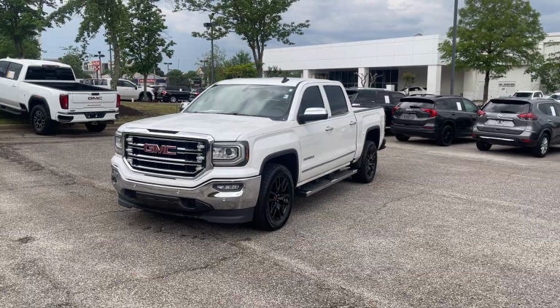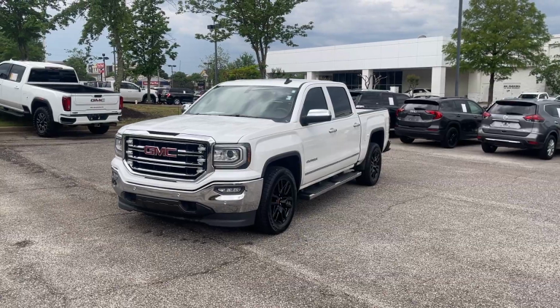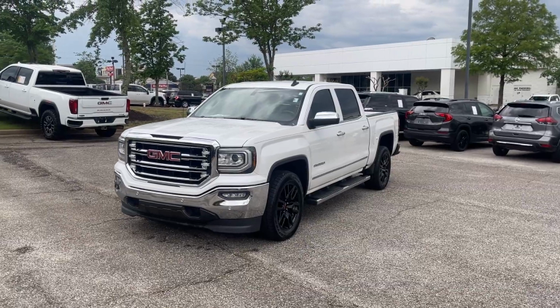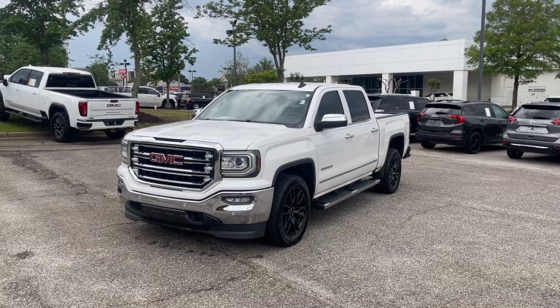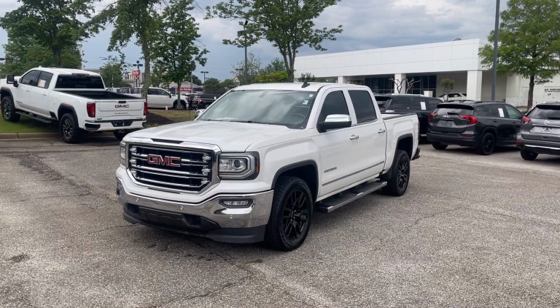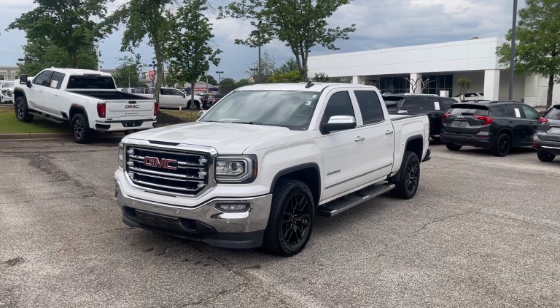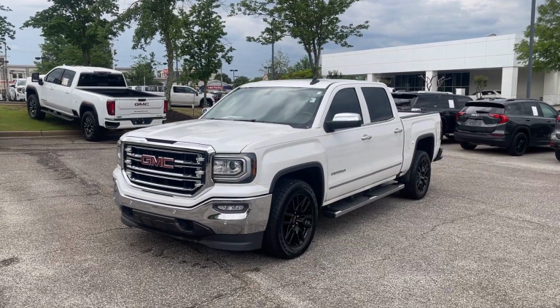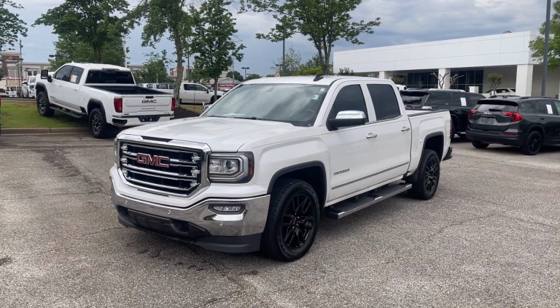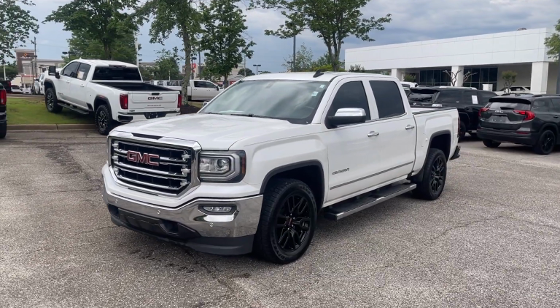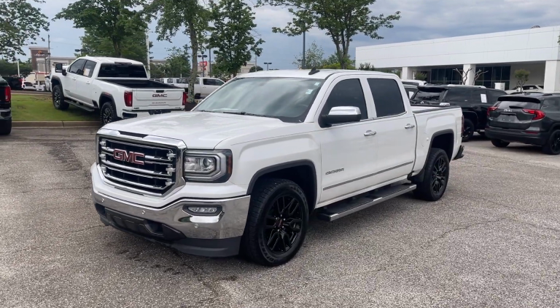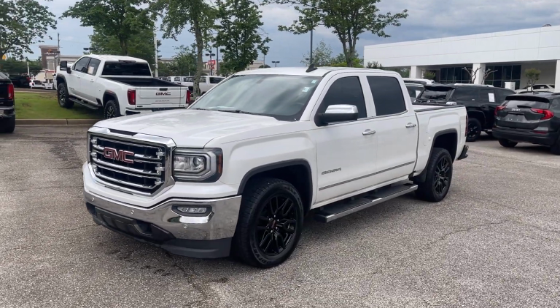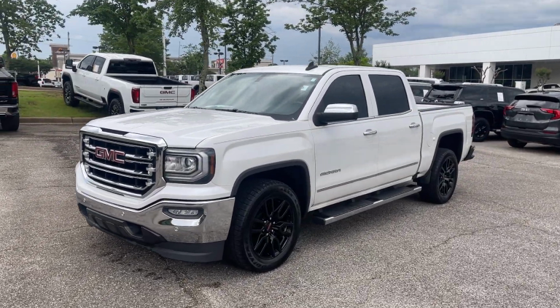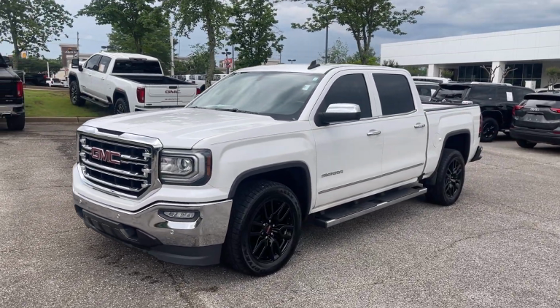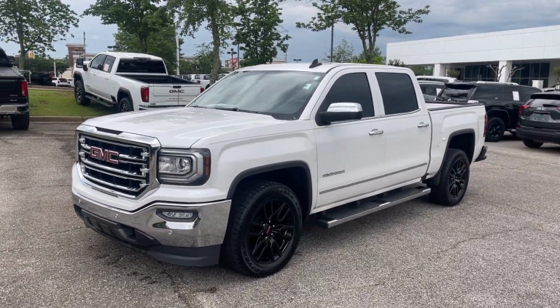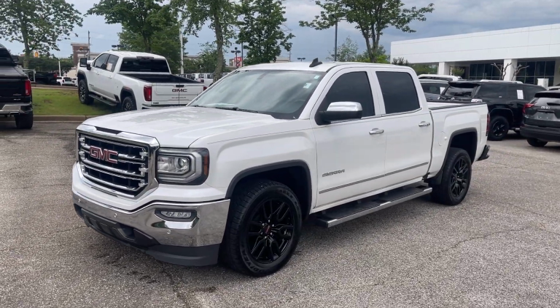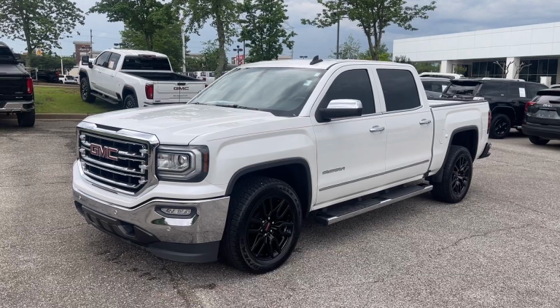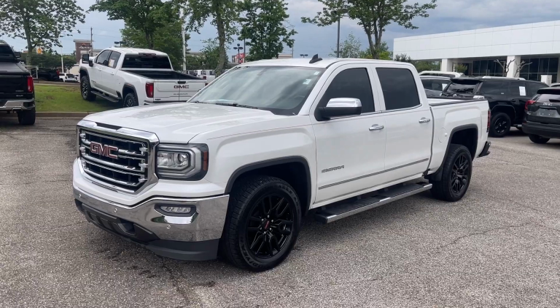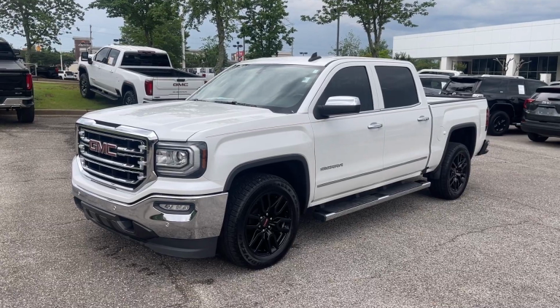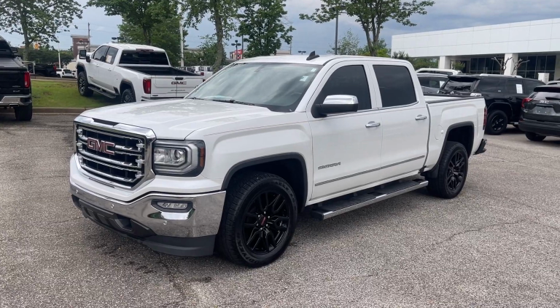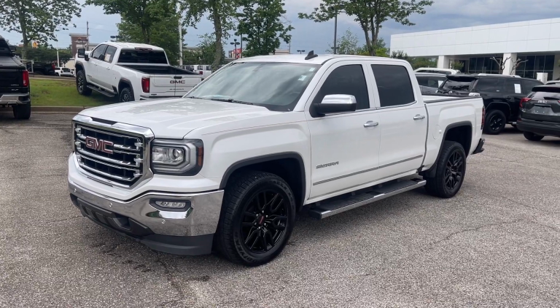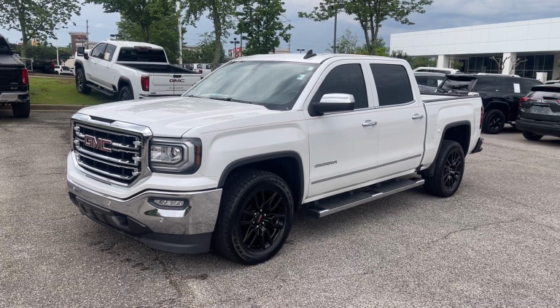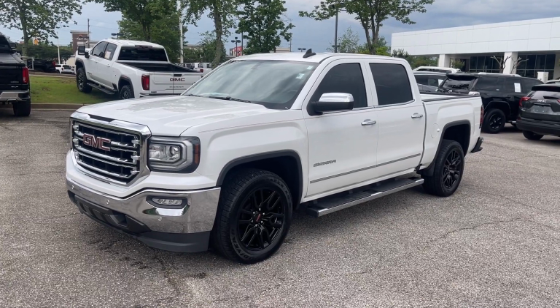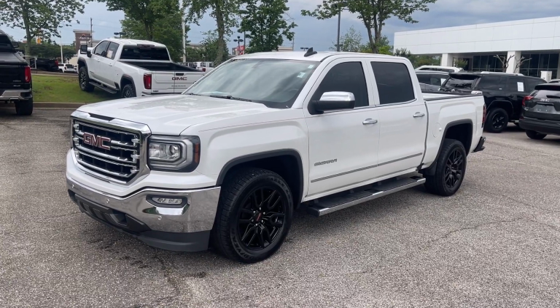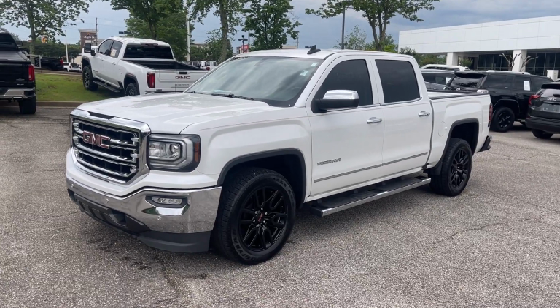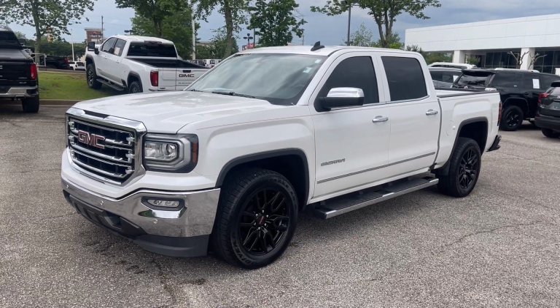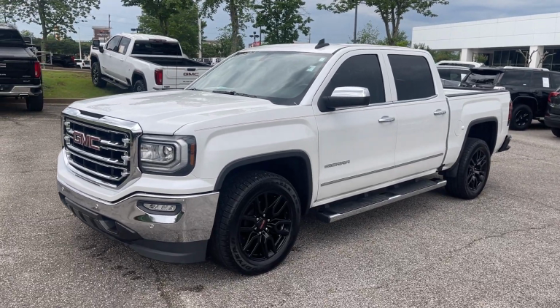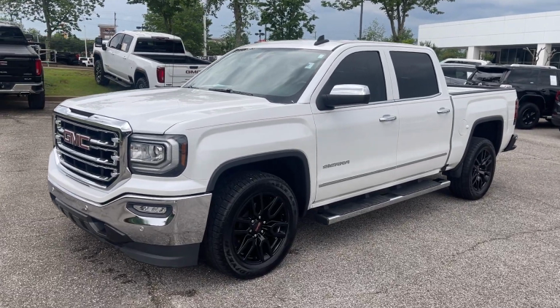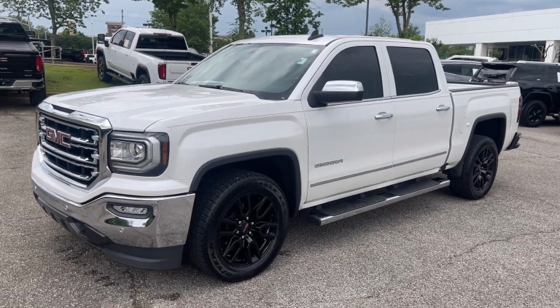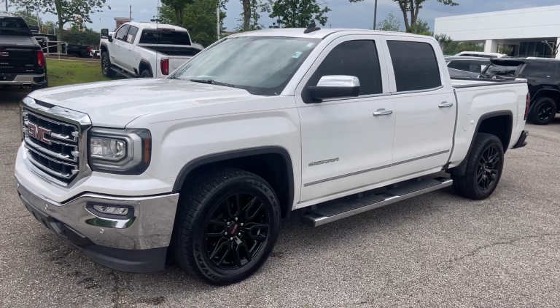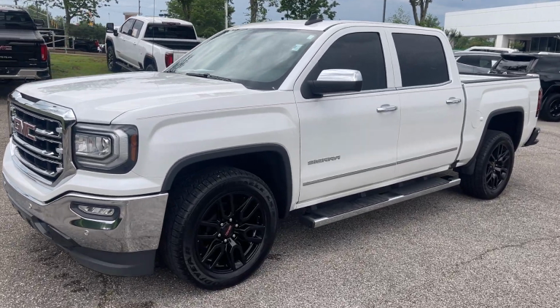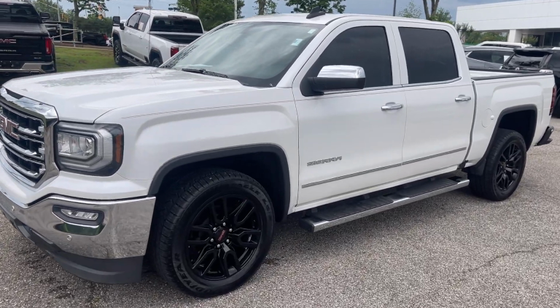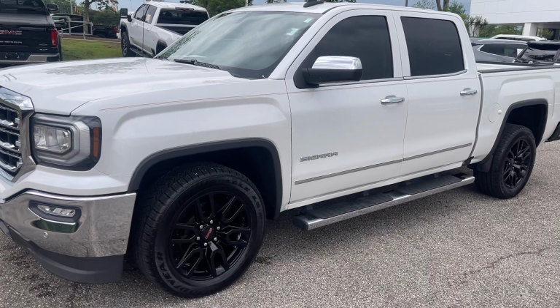Hey friends, Jack Wintley, one of the salesmen down here at Sunrise Buick GMC at Wolfchase. Check this out folks — 2018 GMC Sierra, this is the SLT.